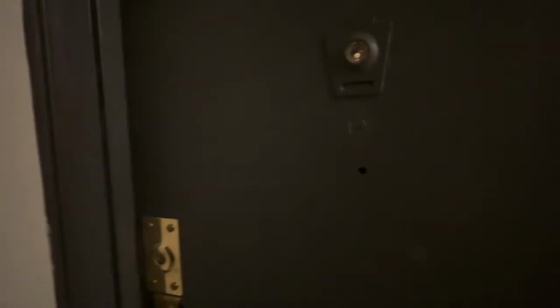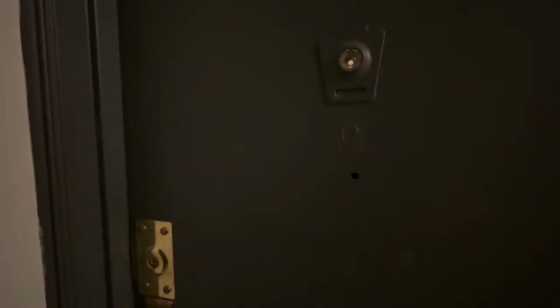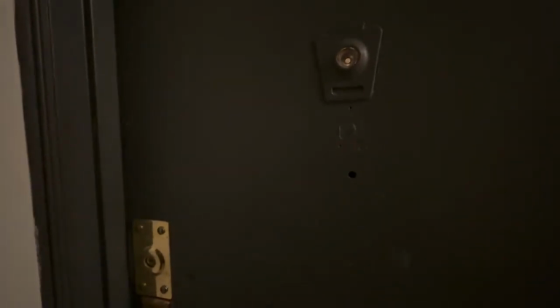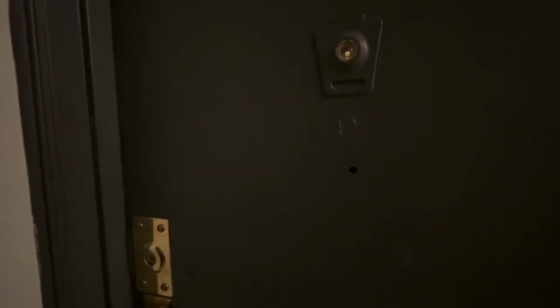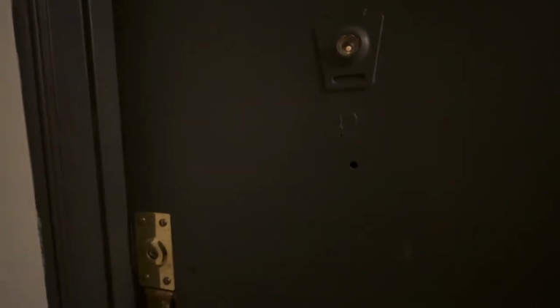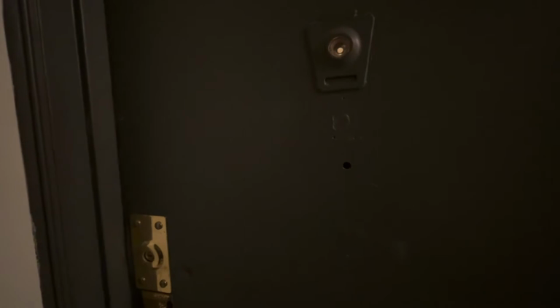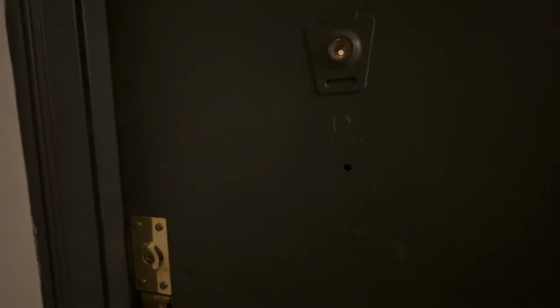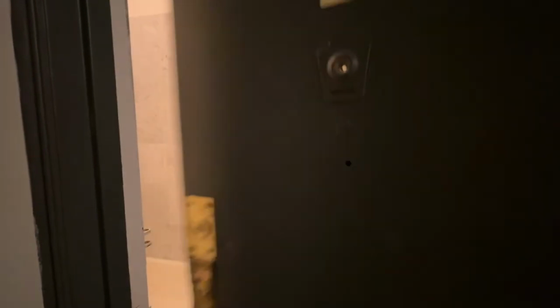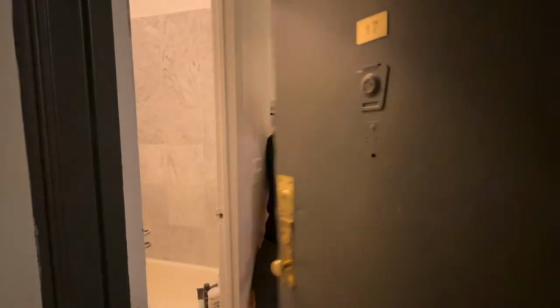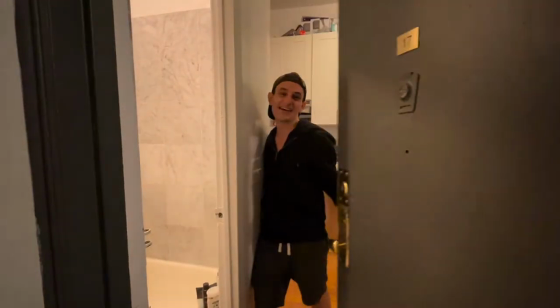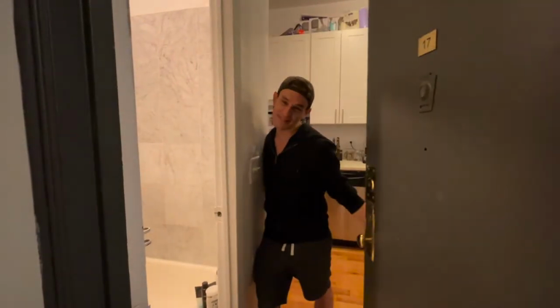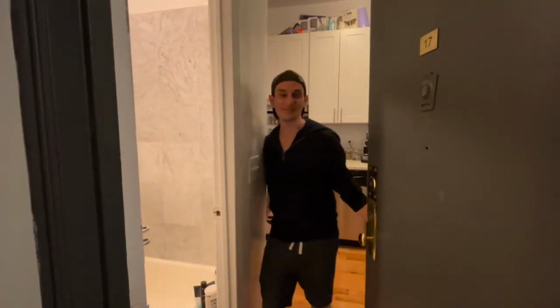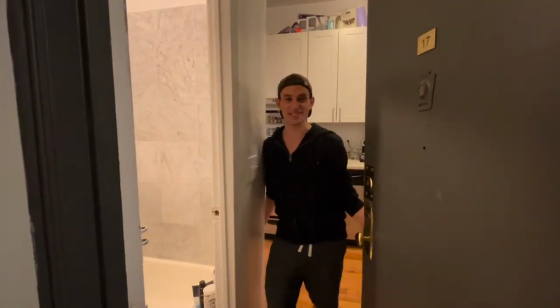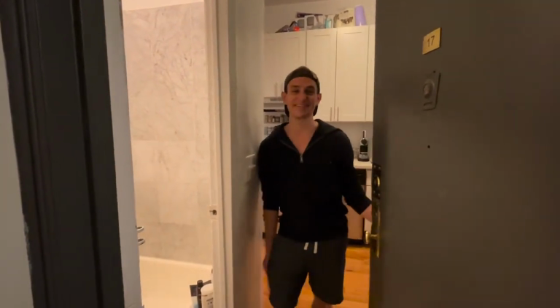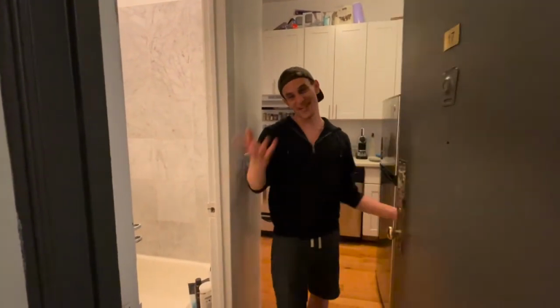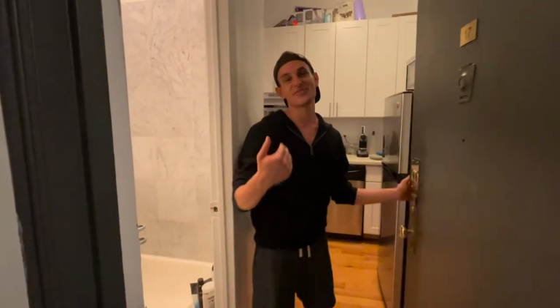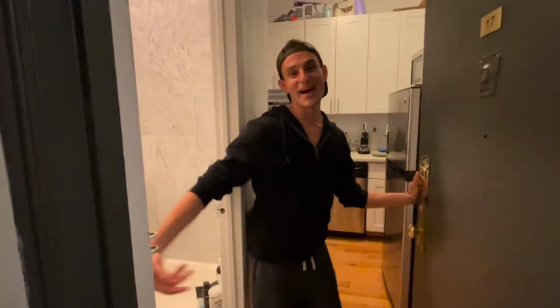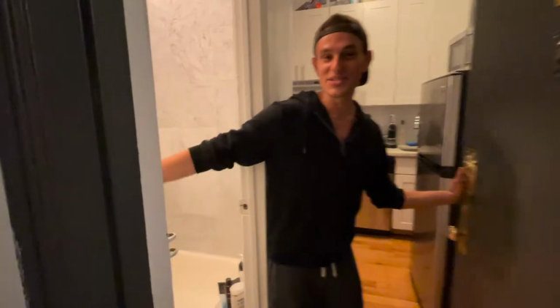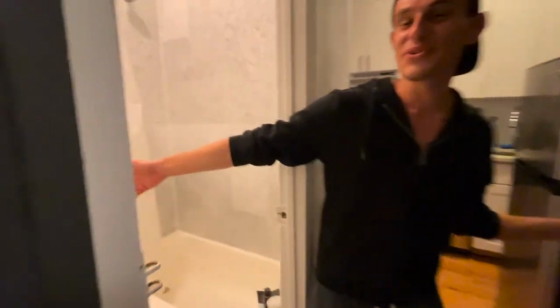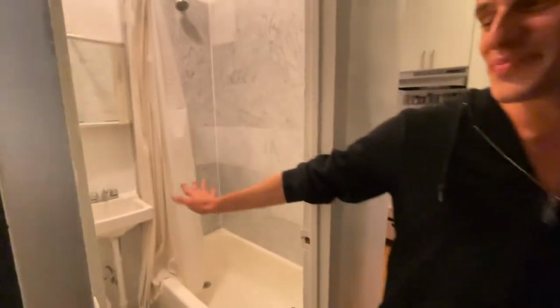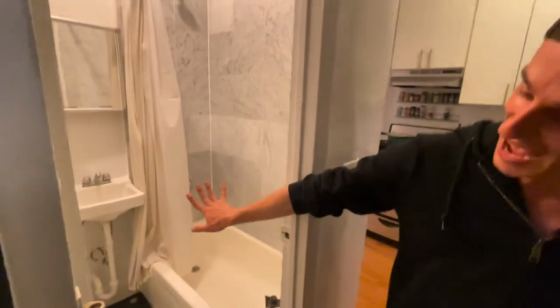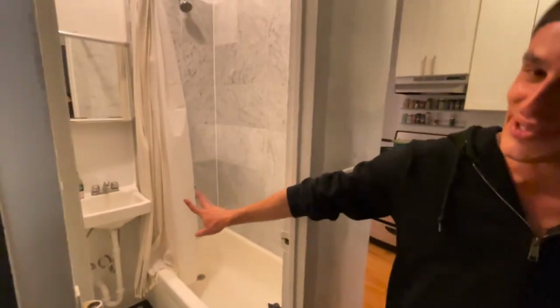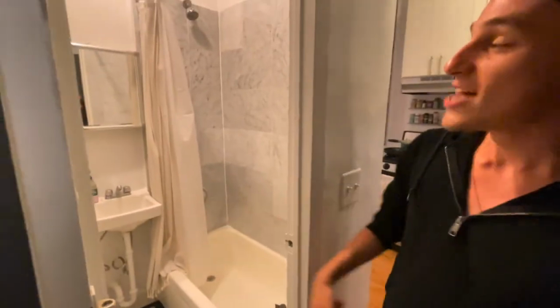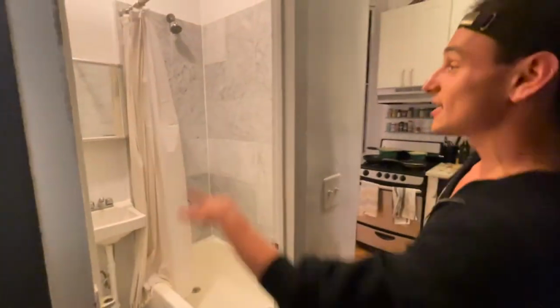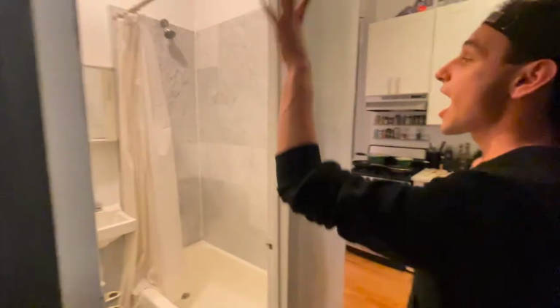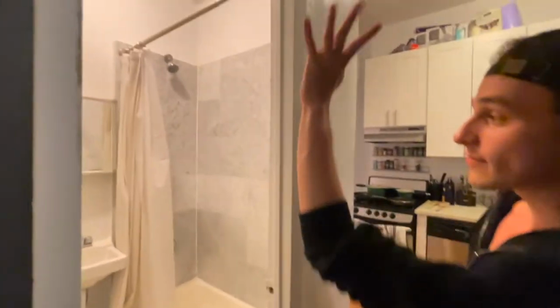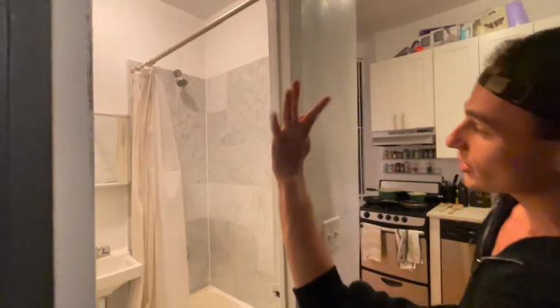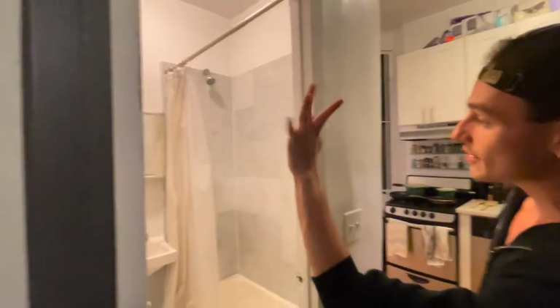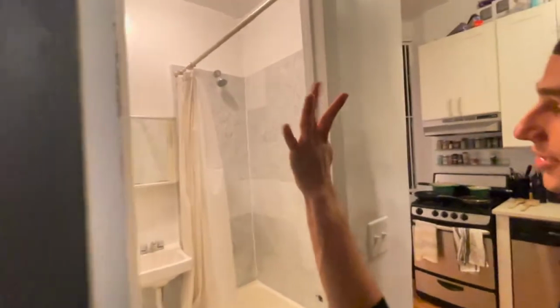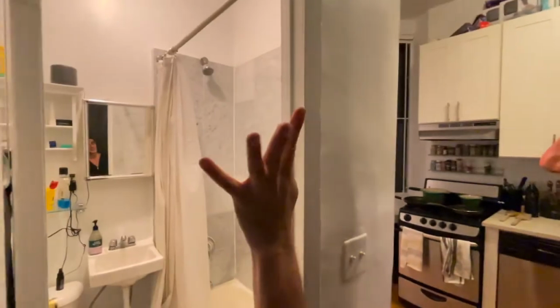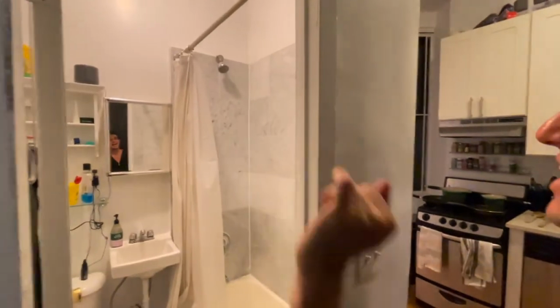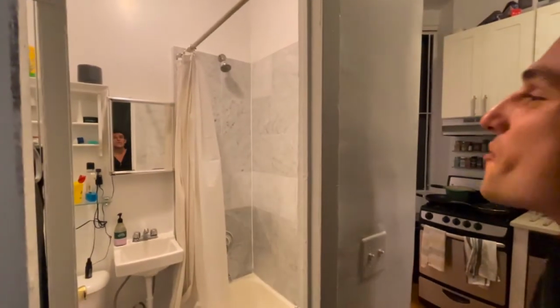Oh my god, I'm coming. Hello MTV and welcome to my crib. Come on into the foyer bathroom. This is our foyer bathroom. As you can see I wave in the mirror. Hi there. Welcome.